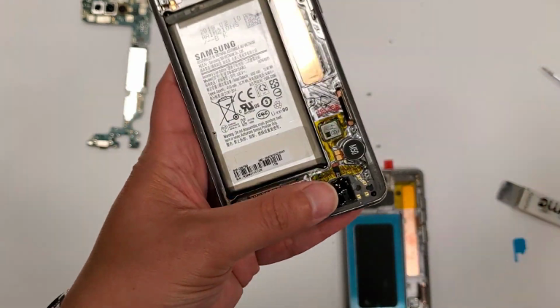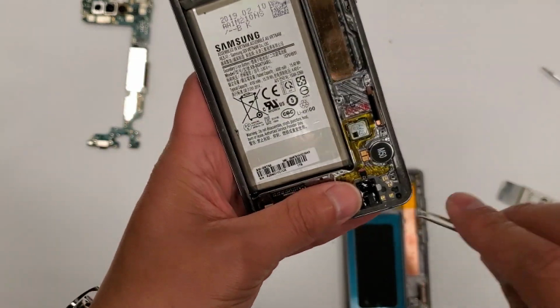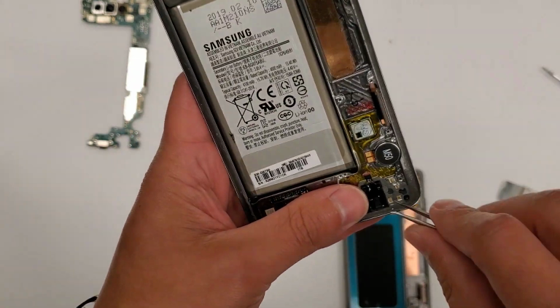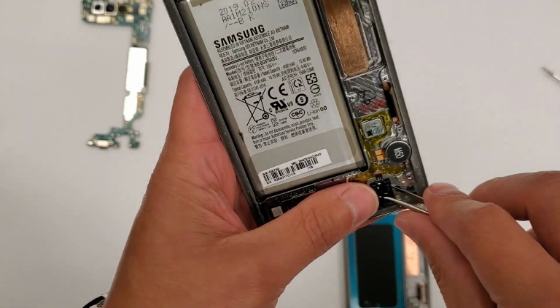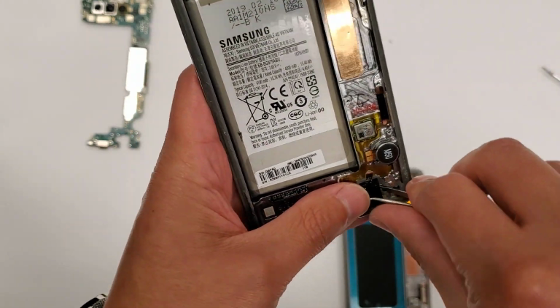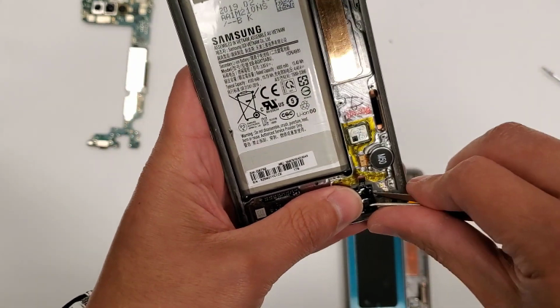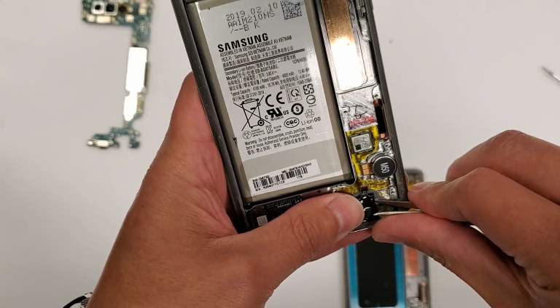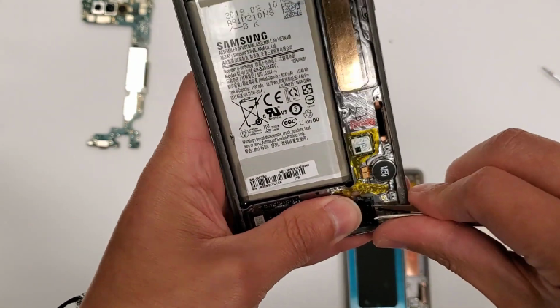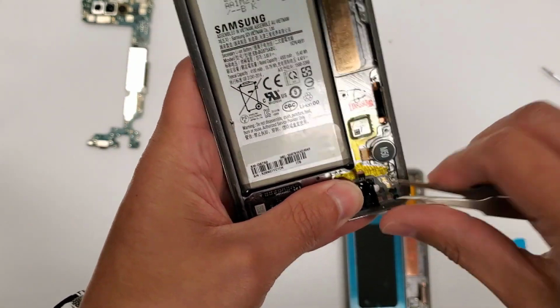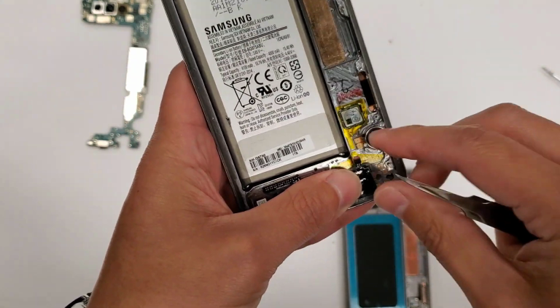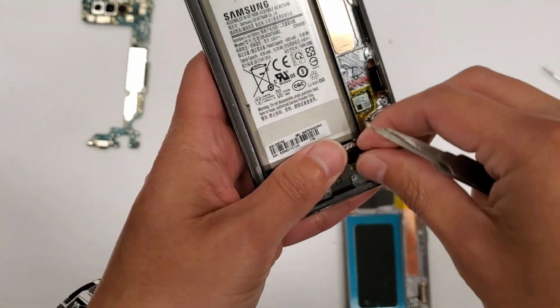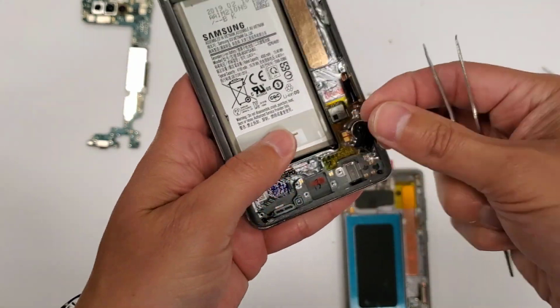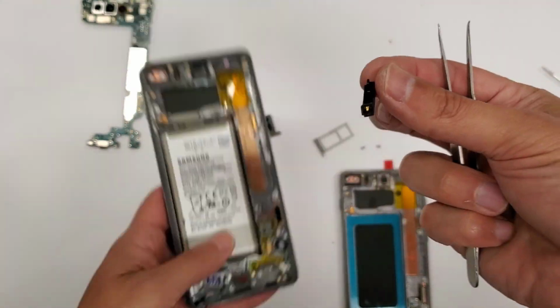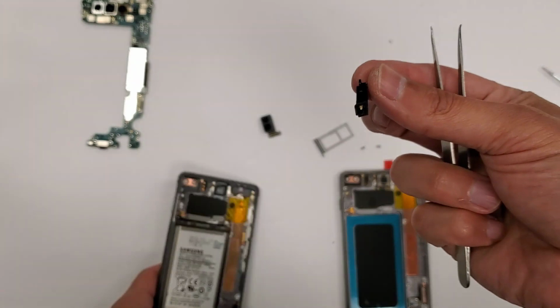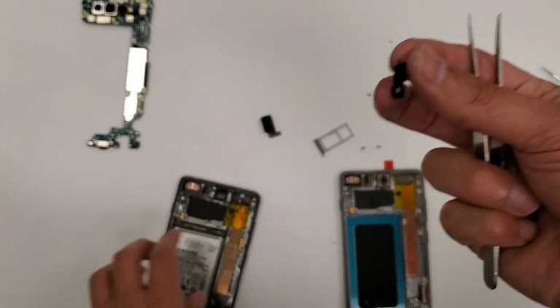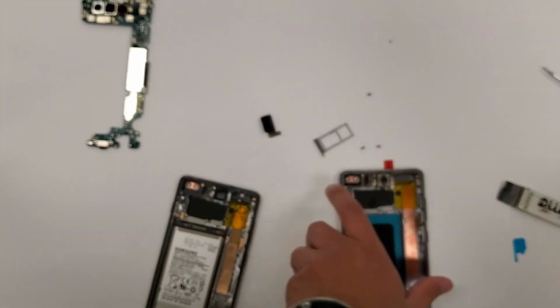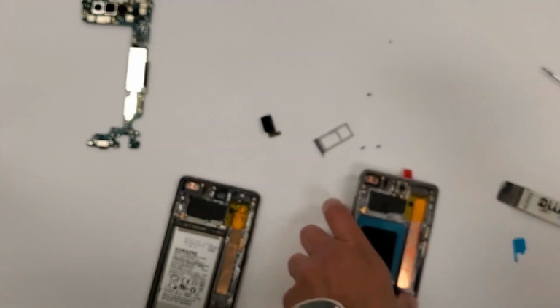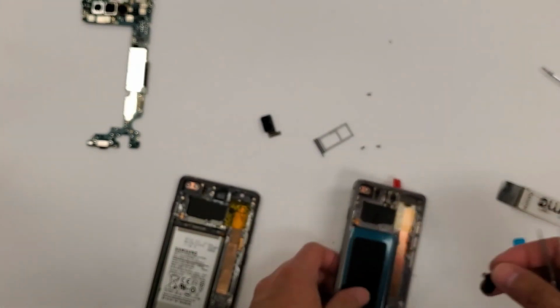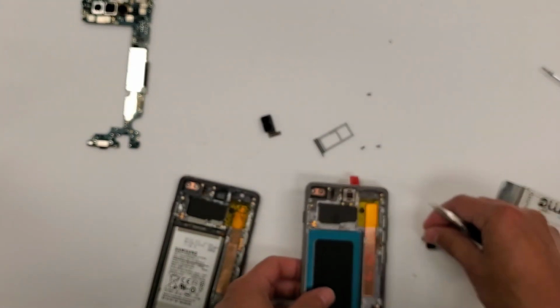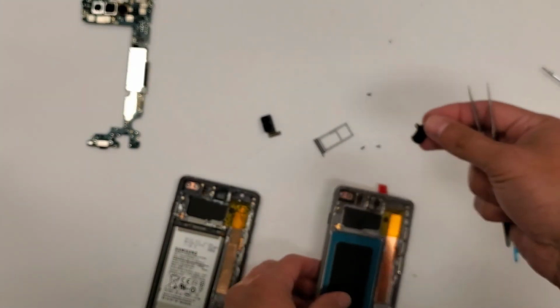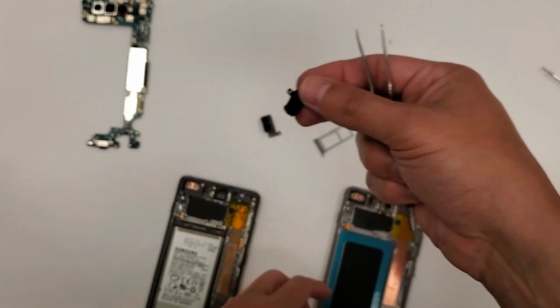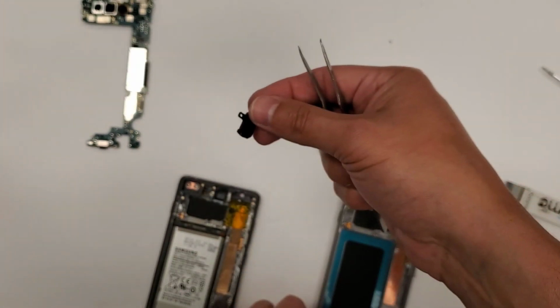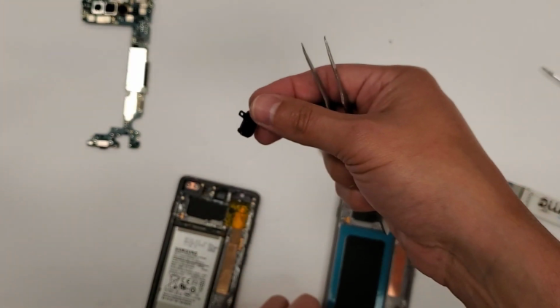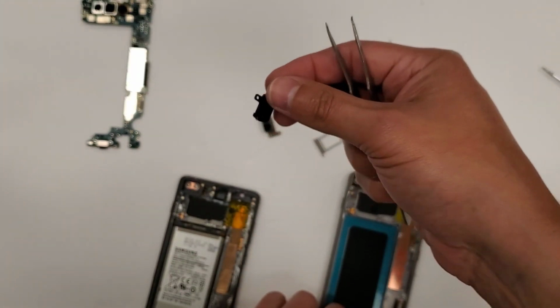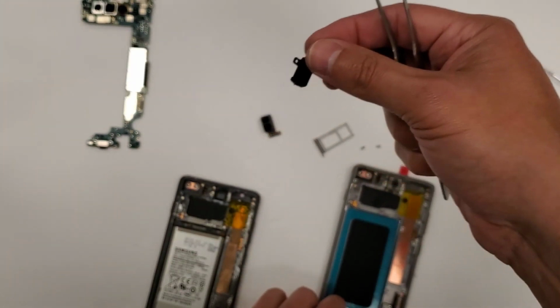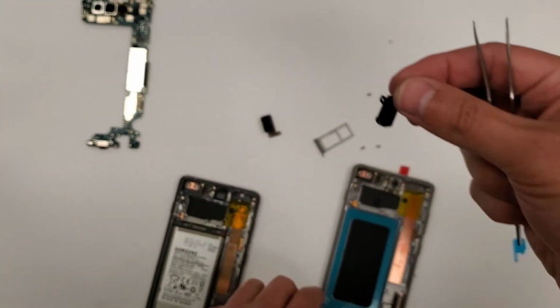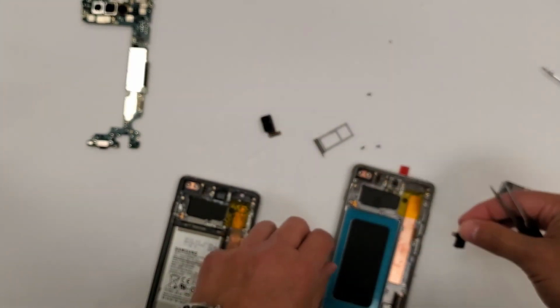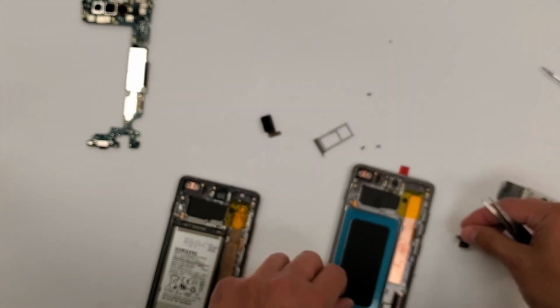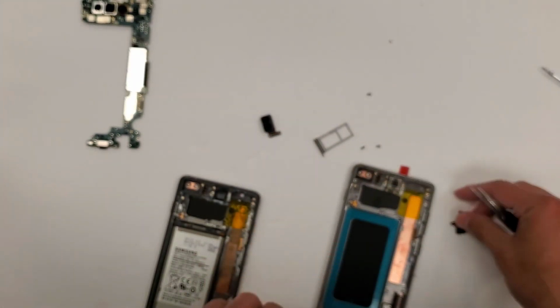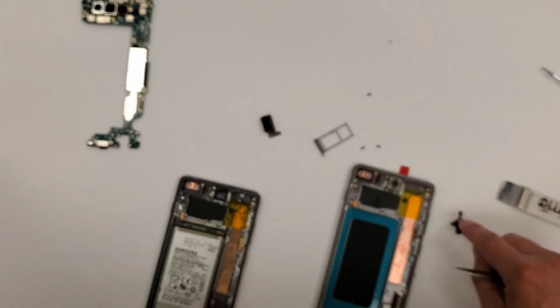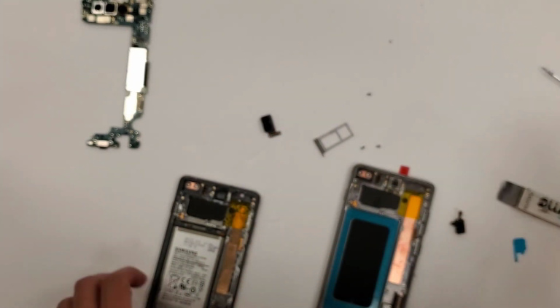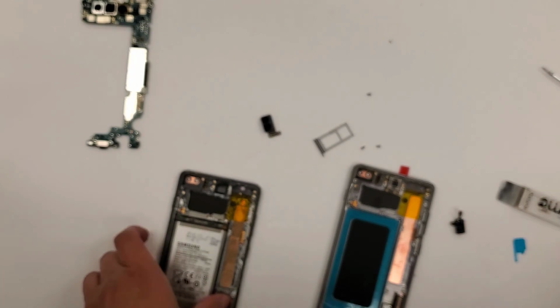The headphone jack — I think this thing will just plug out. There we go, it comes right out. We won't put this in yet. I'll explain why — let's put it to the side.